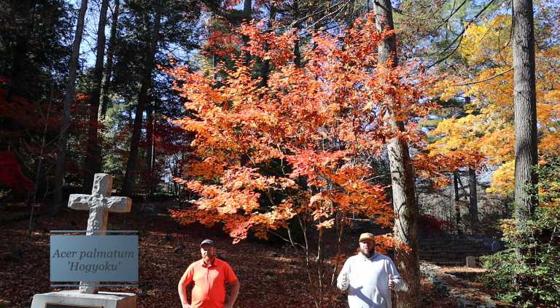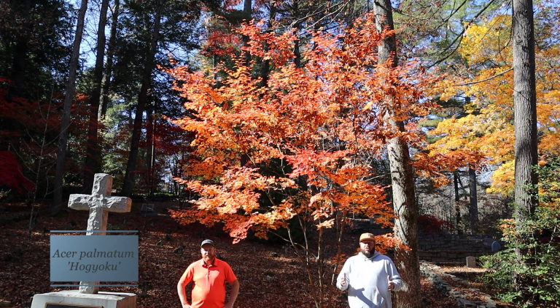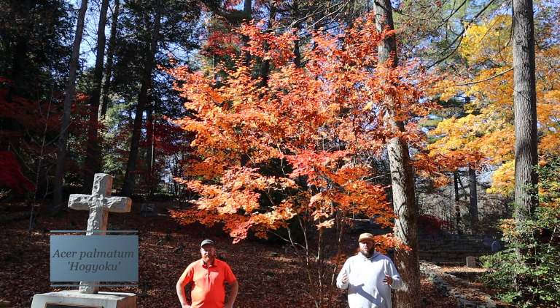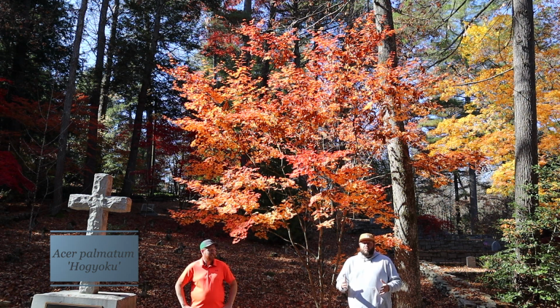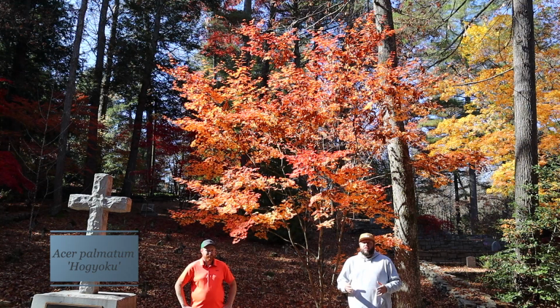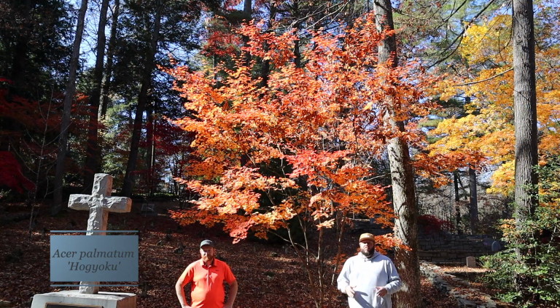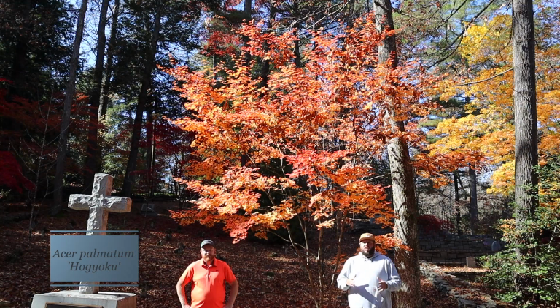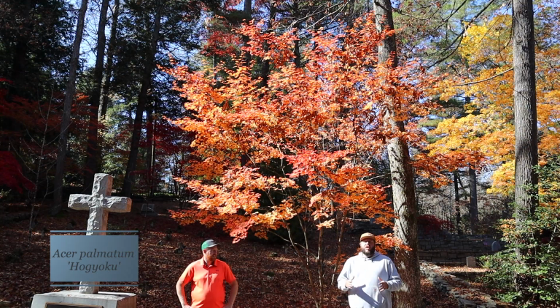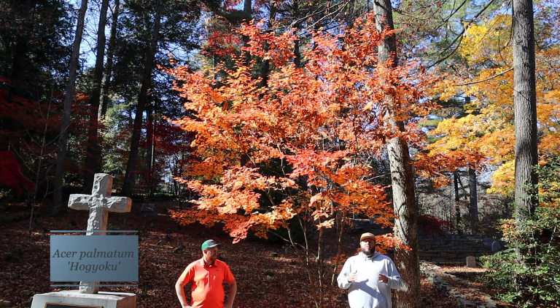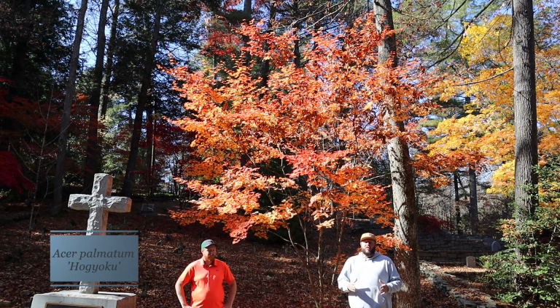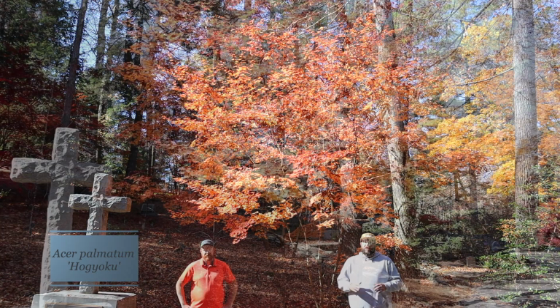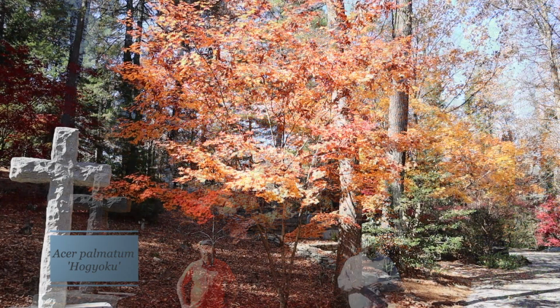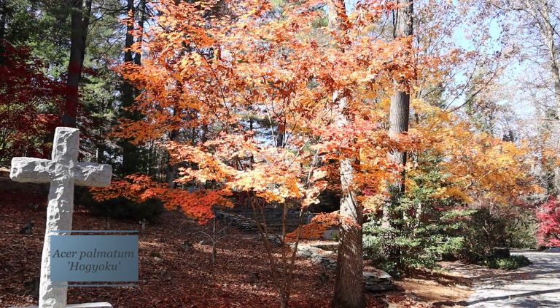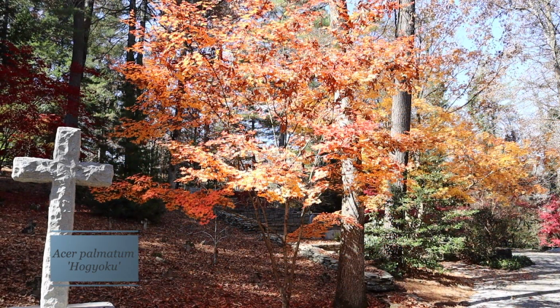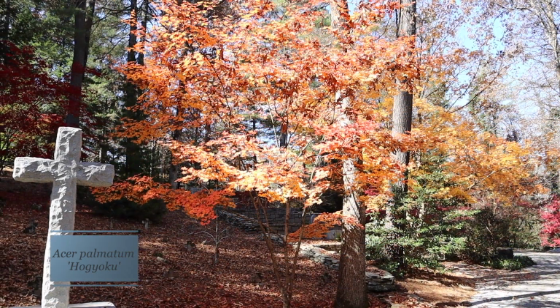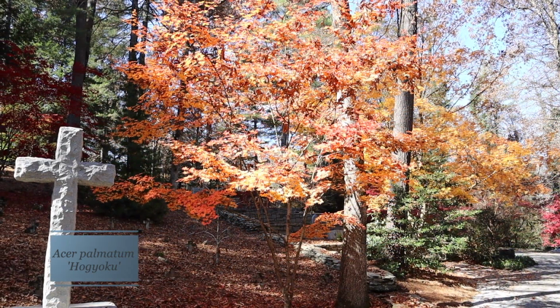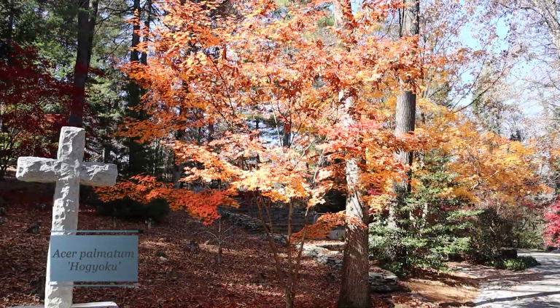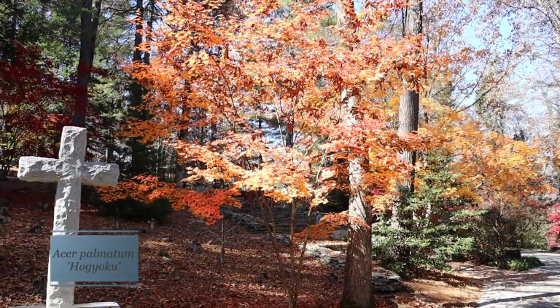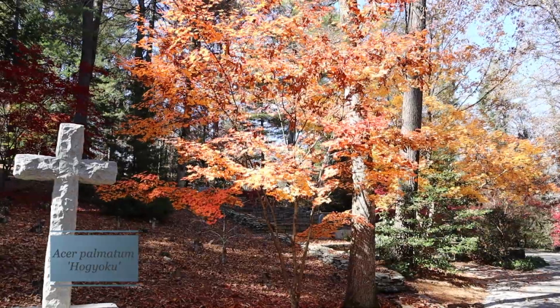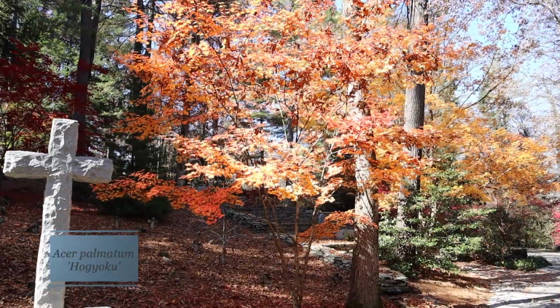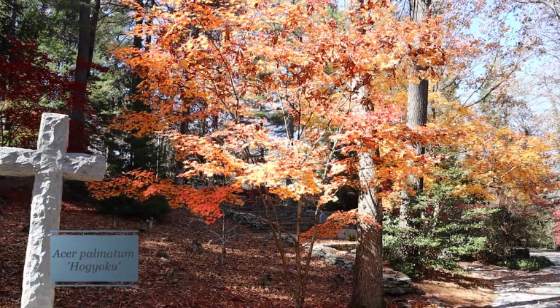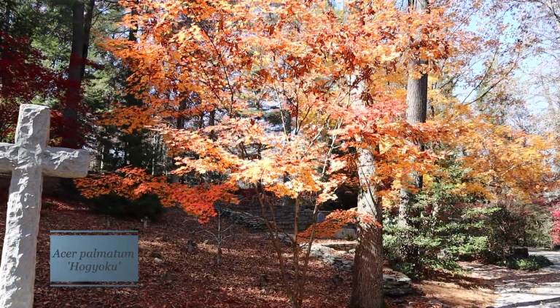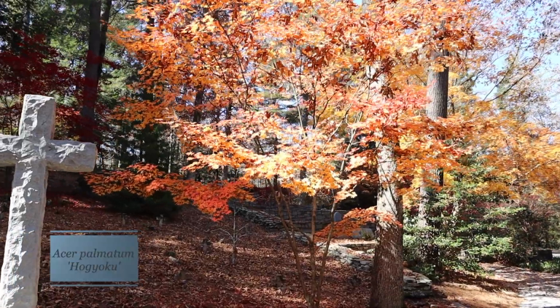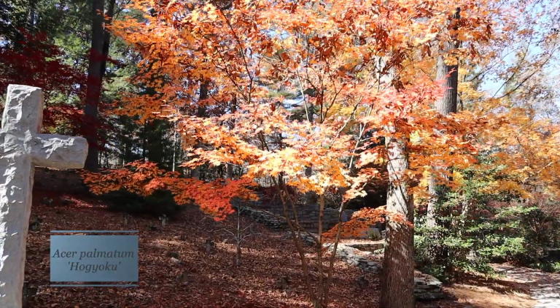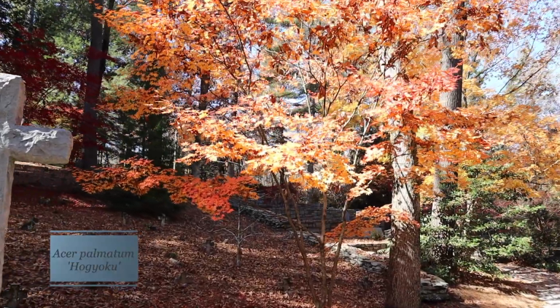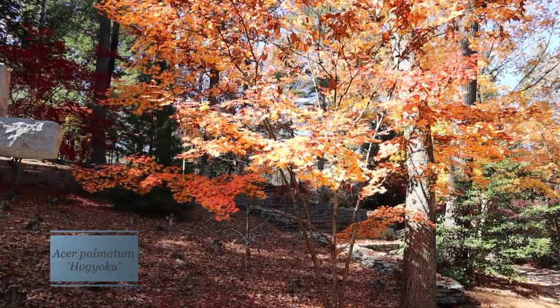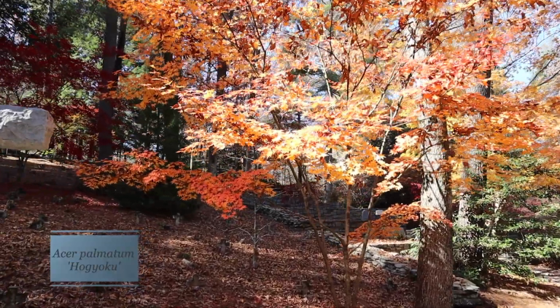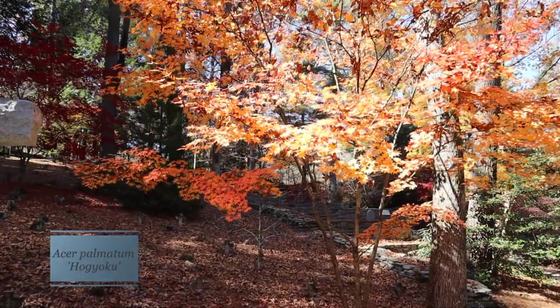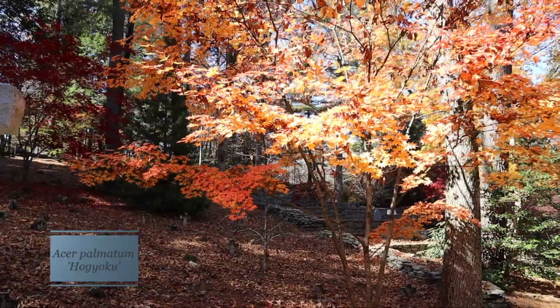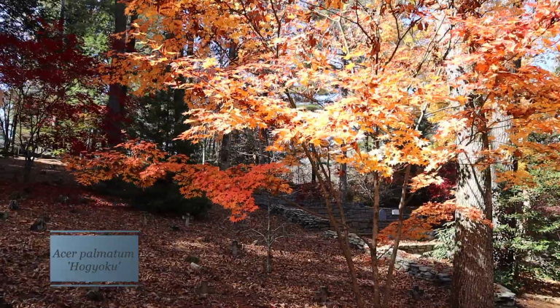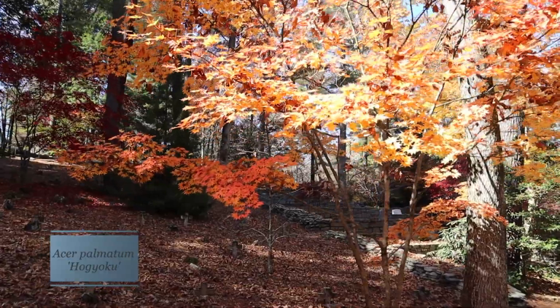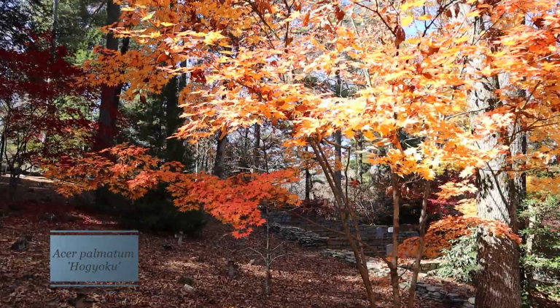You can put it in full sun up to zone 8b typically. That large palmate-style leaf is exceptional for cold tolerance. It's an excellent tree for color and texture, and it pairs well with really anything because that fall color is going to look amazing.